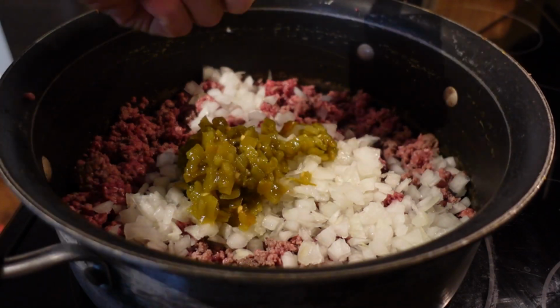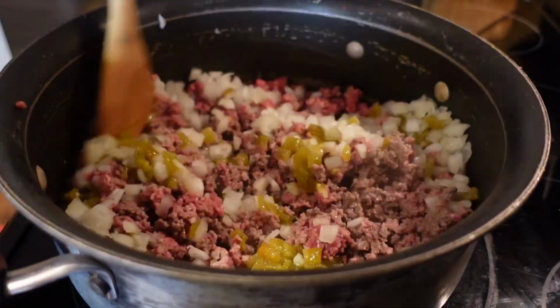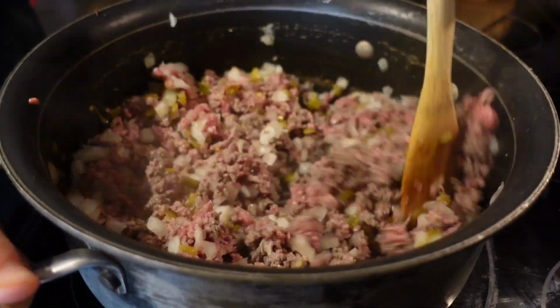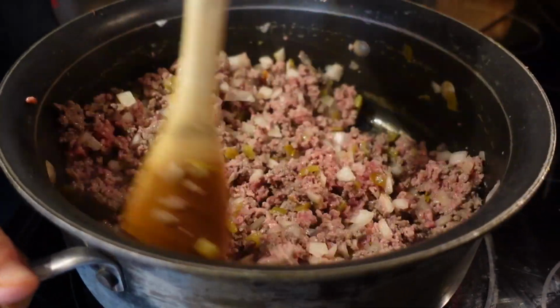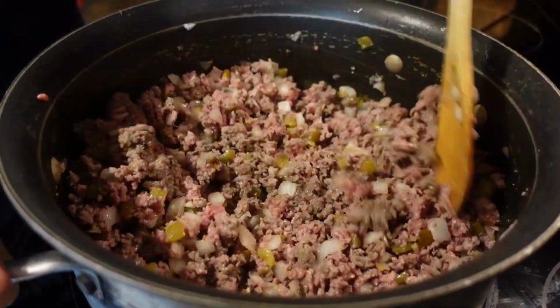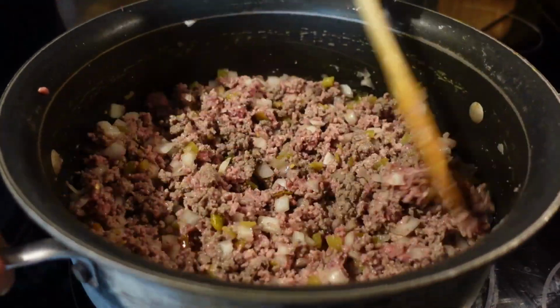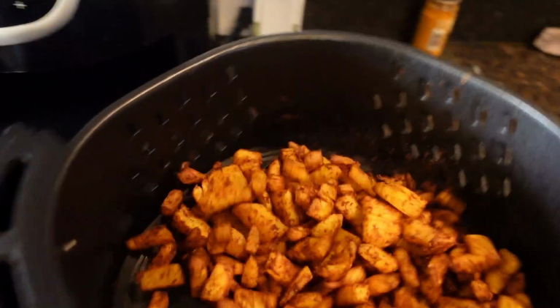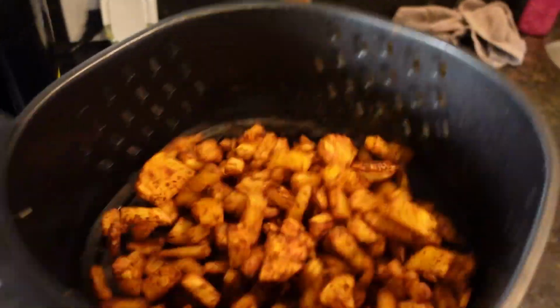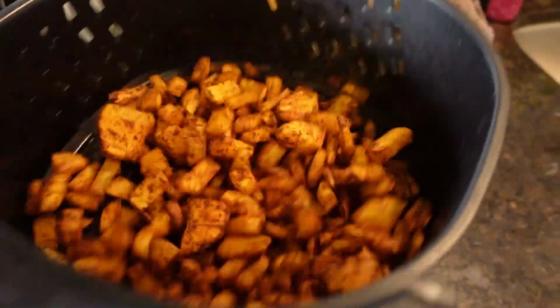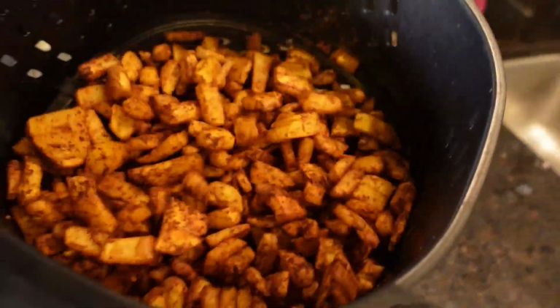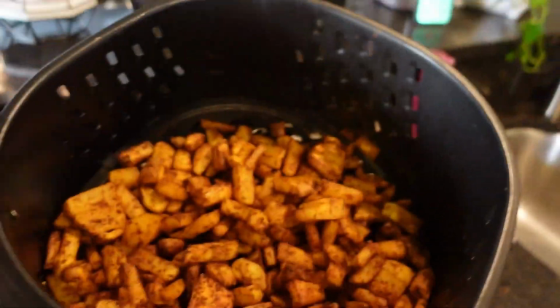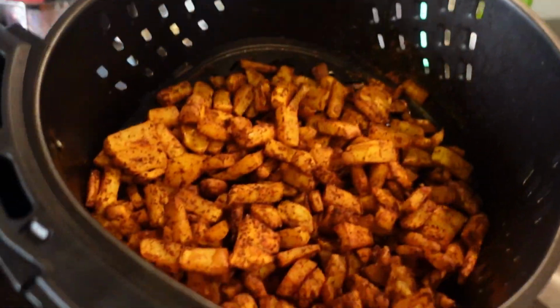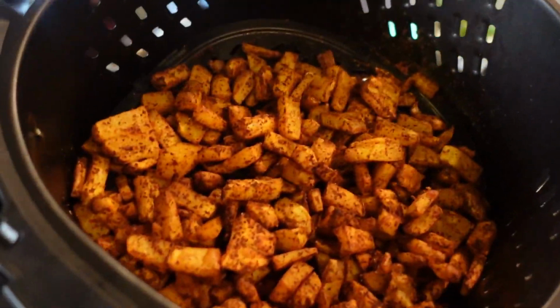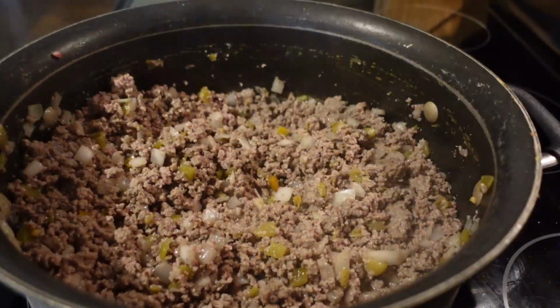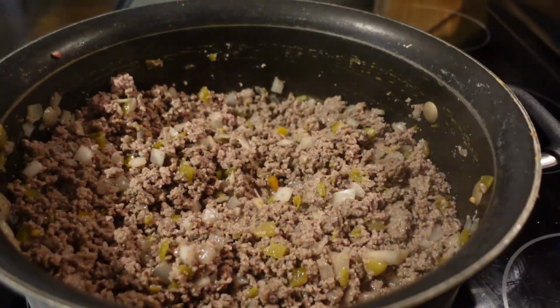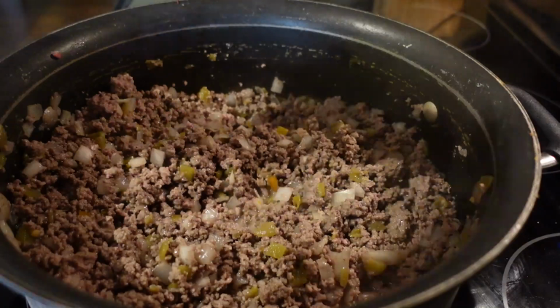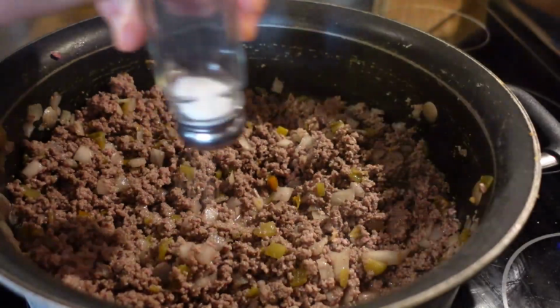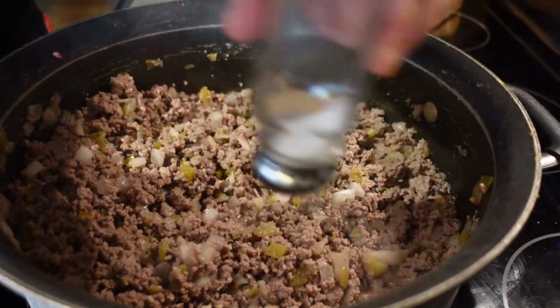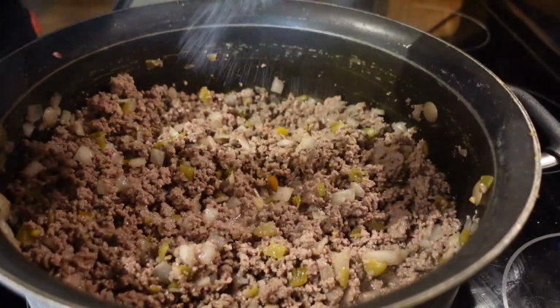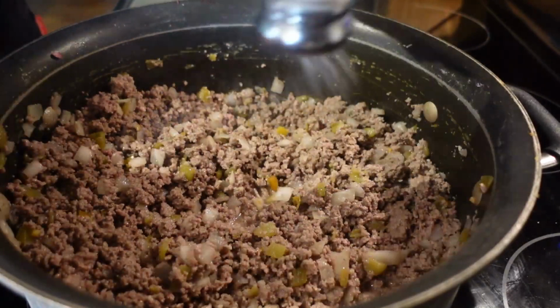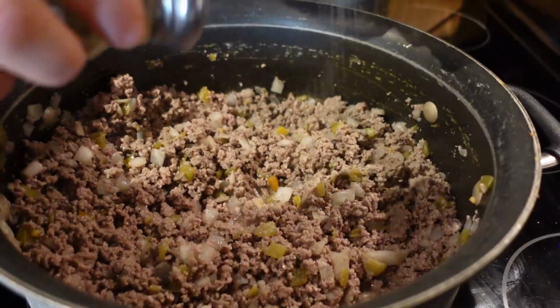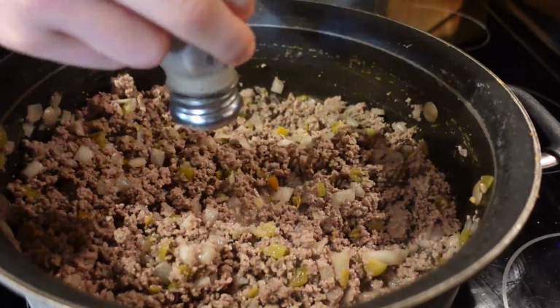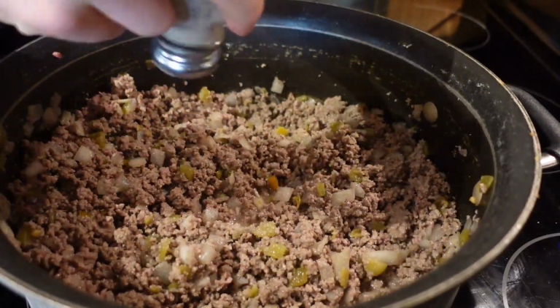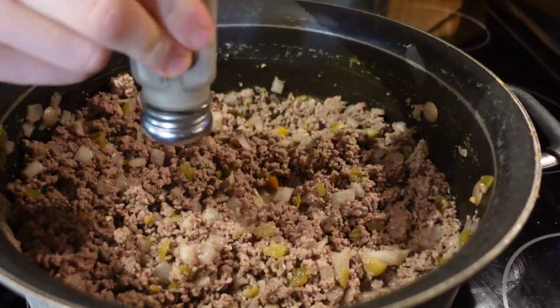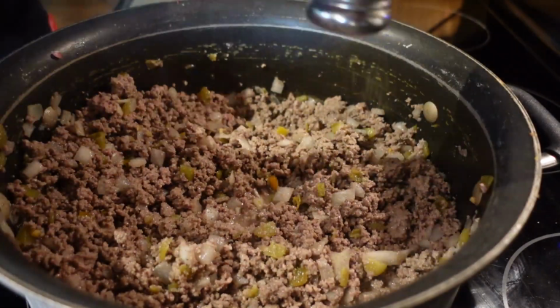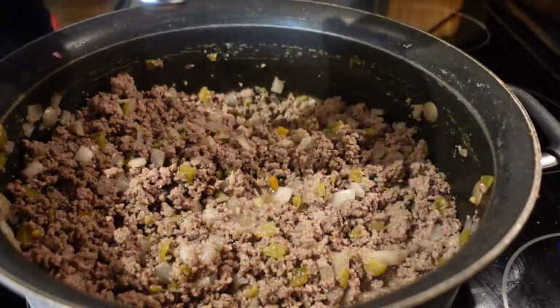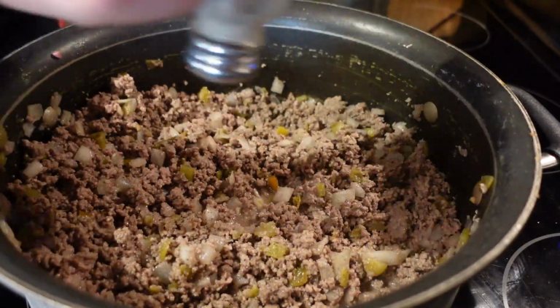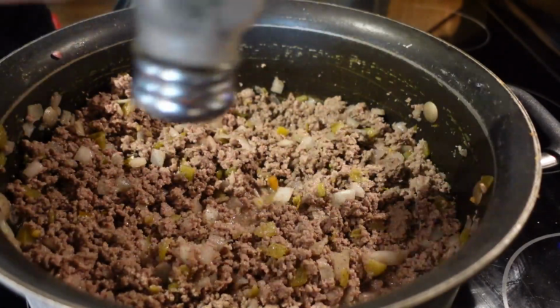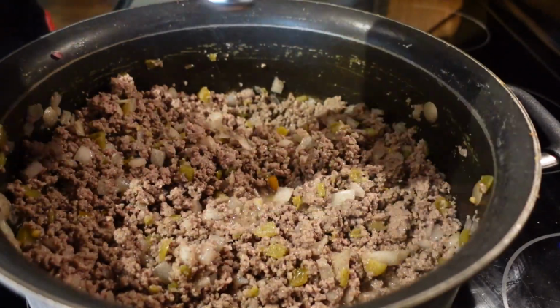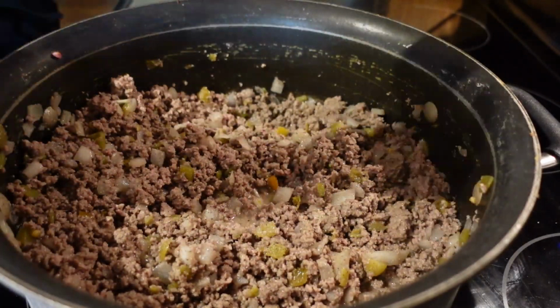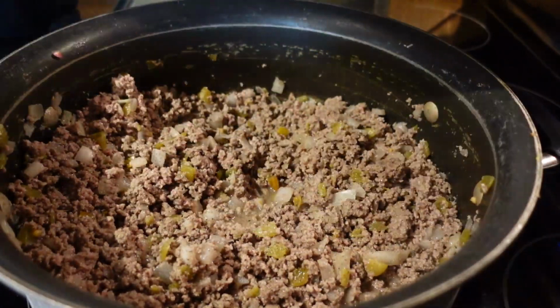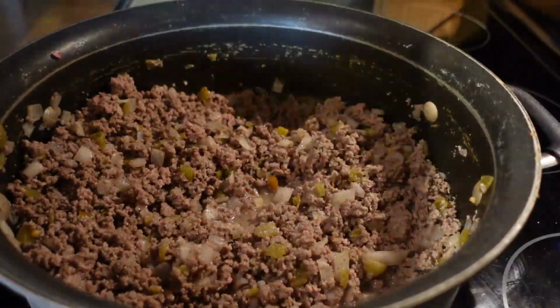Grab those potatoes, back to the meat. Now that it's browned, add salt and pepper. Next, taco seasoning.